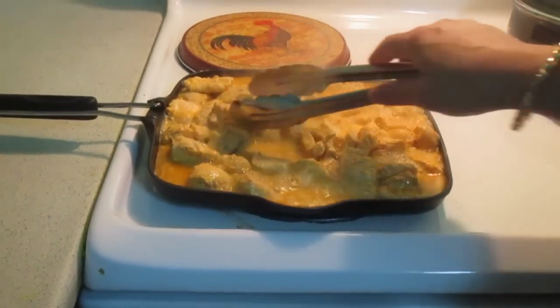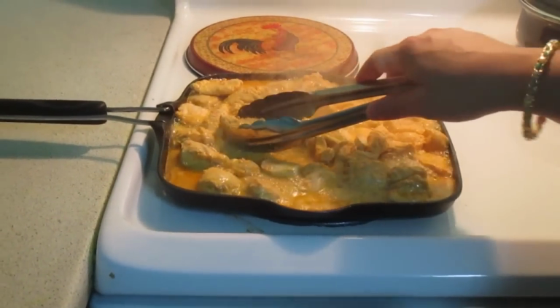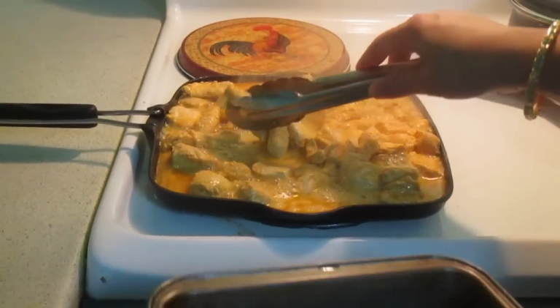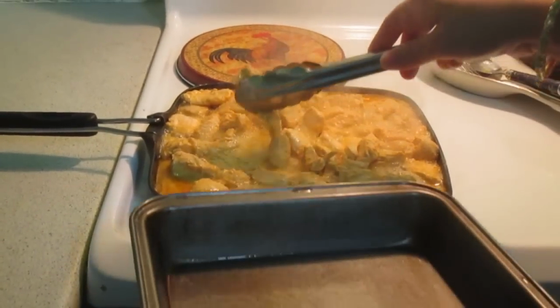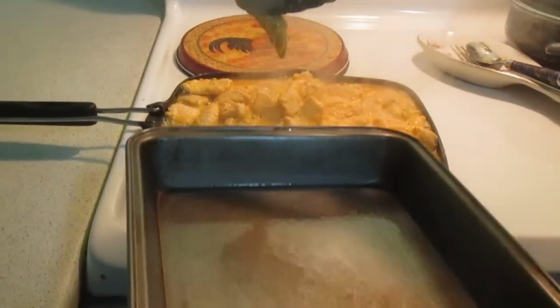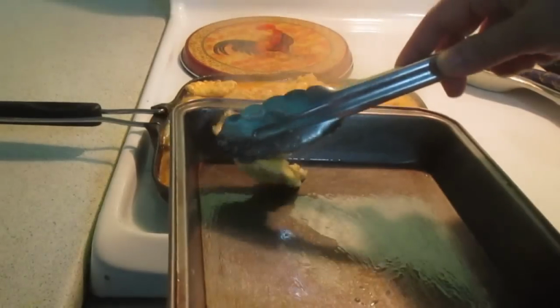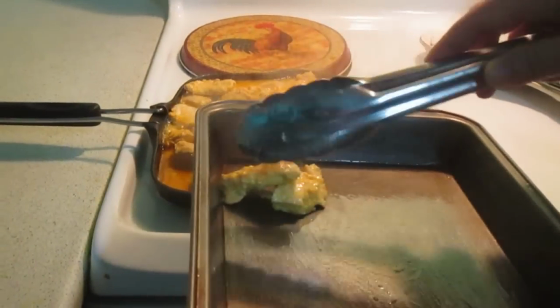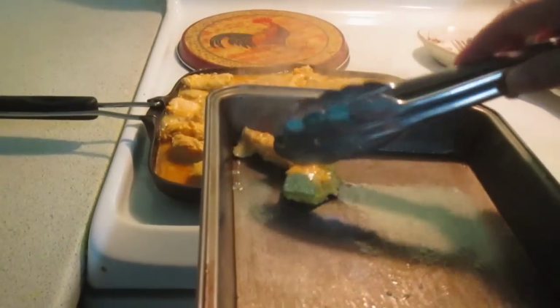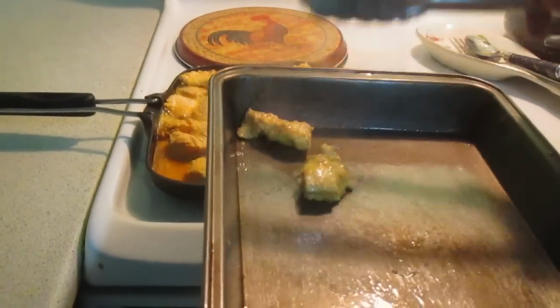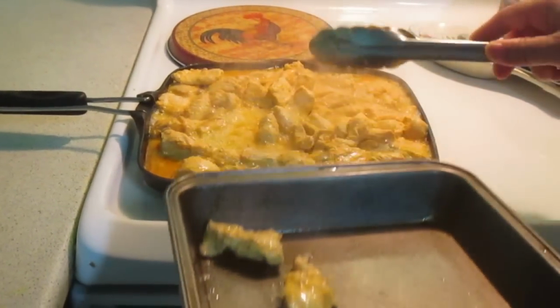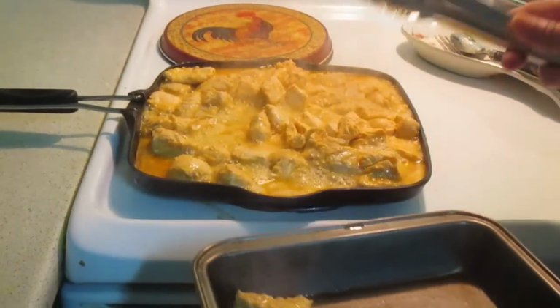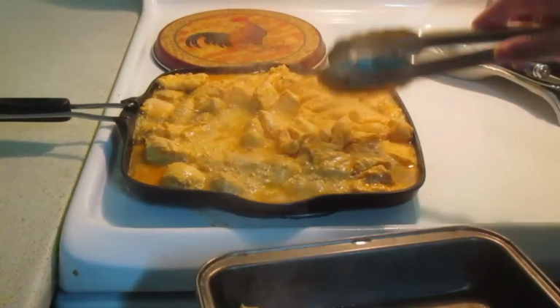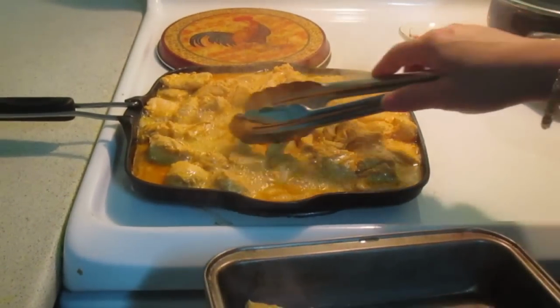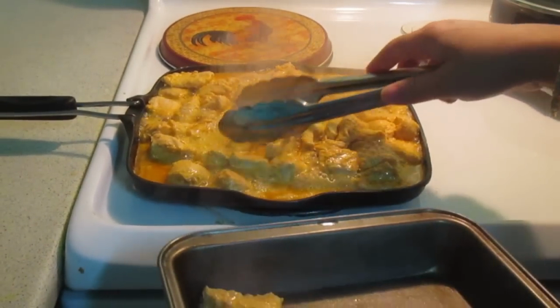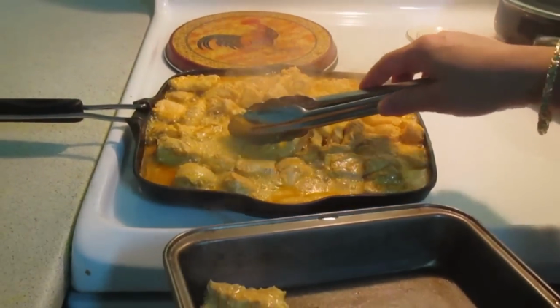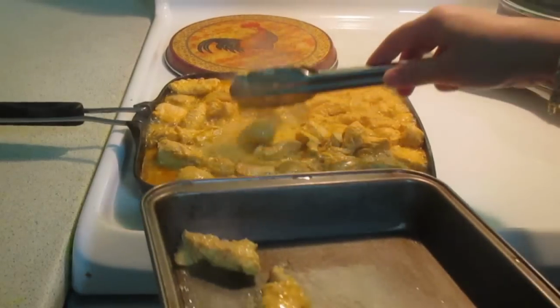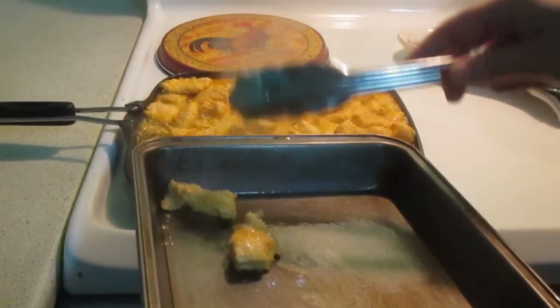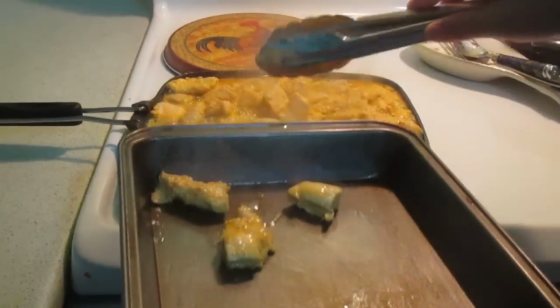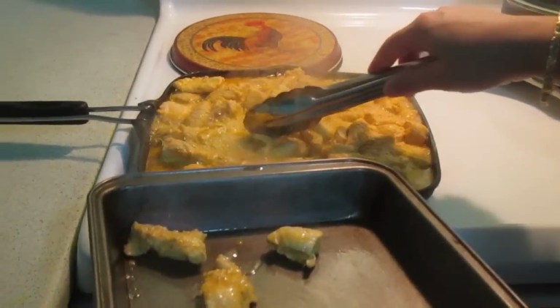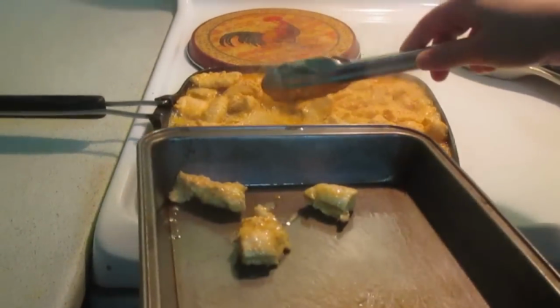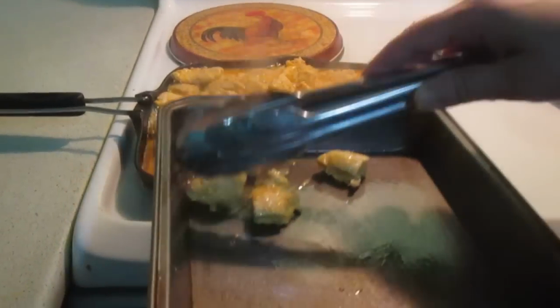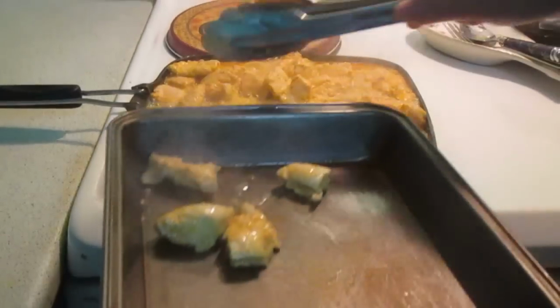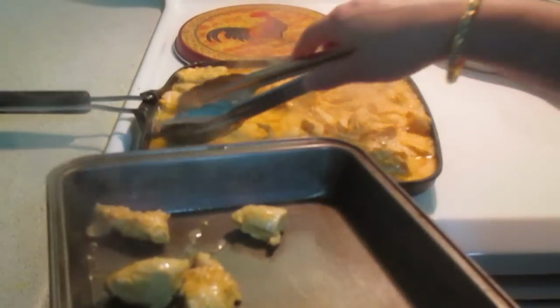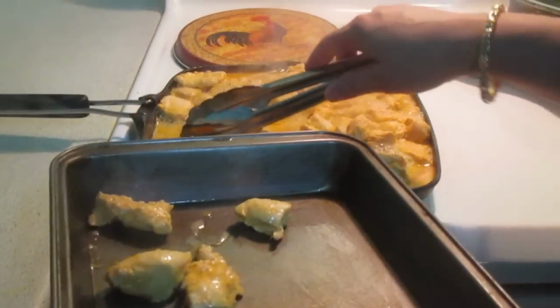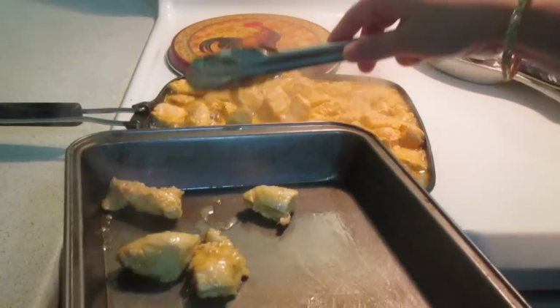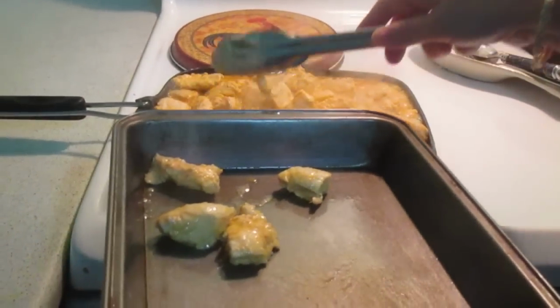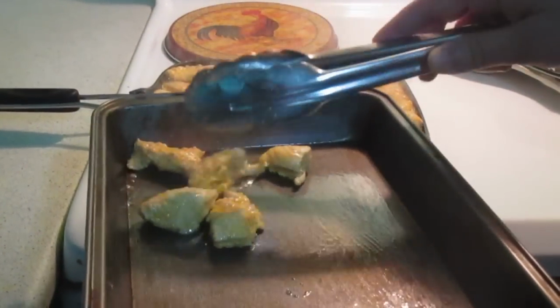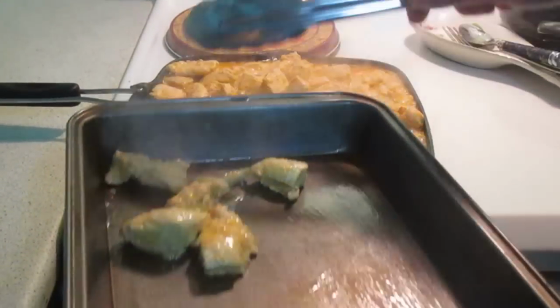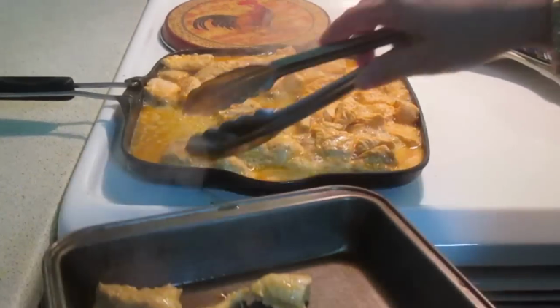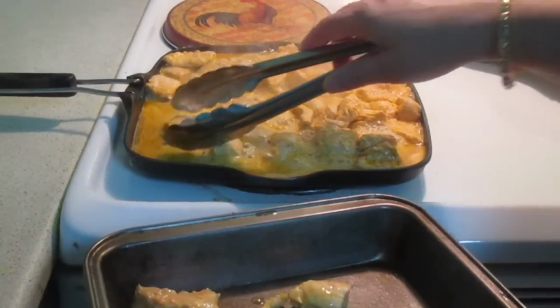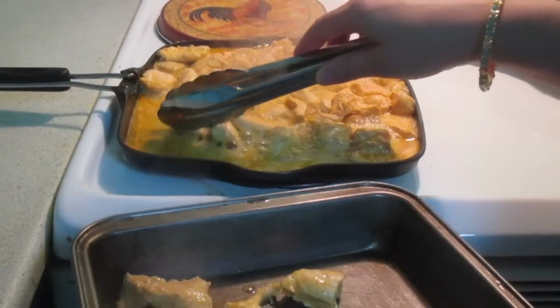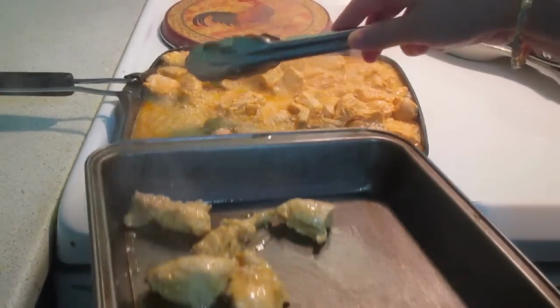We can heat the chicken up to 350 degrees. We will heat it up for about 3 to 4 minutes.